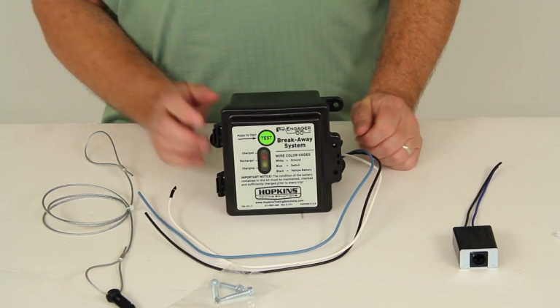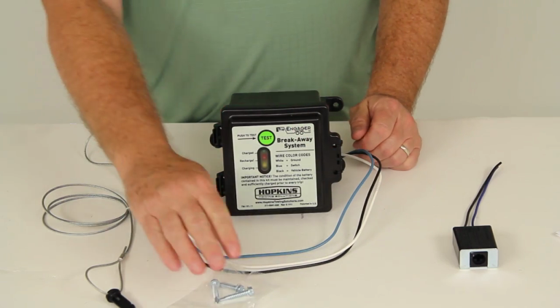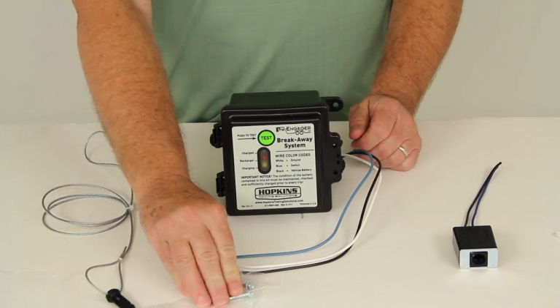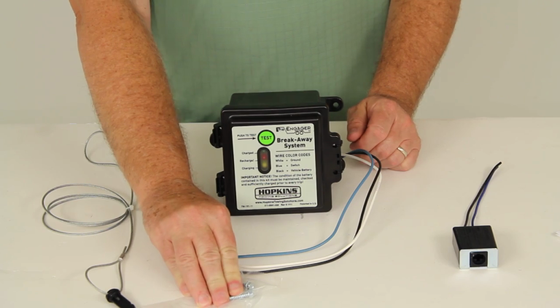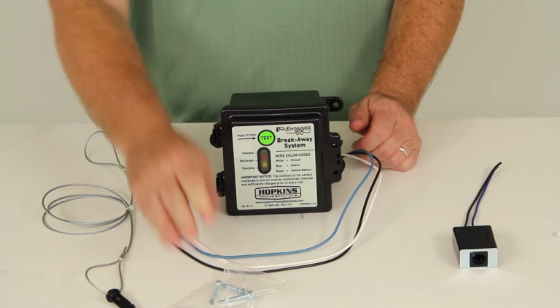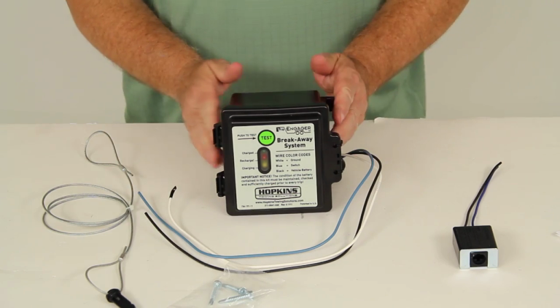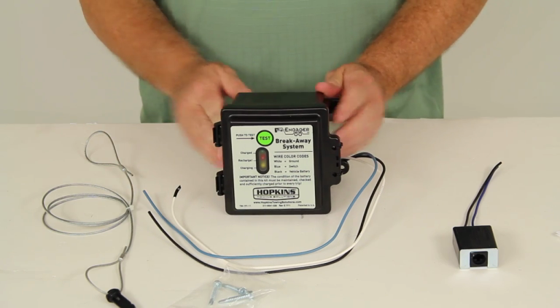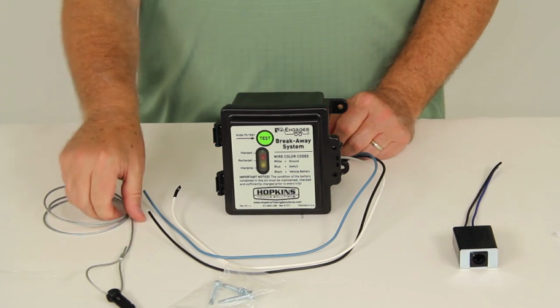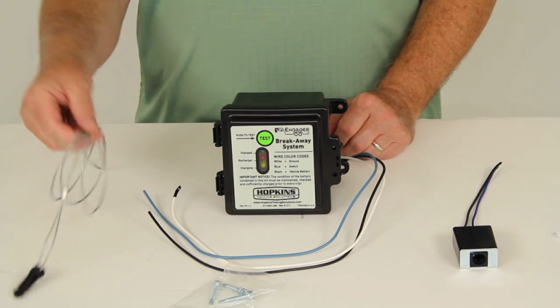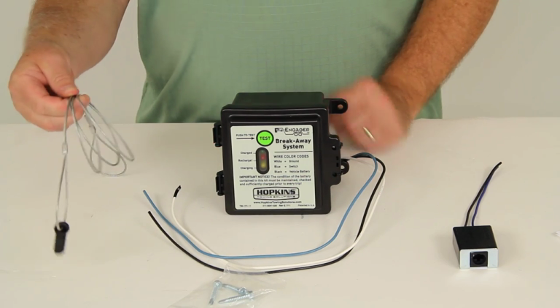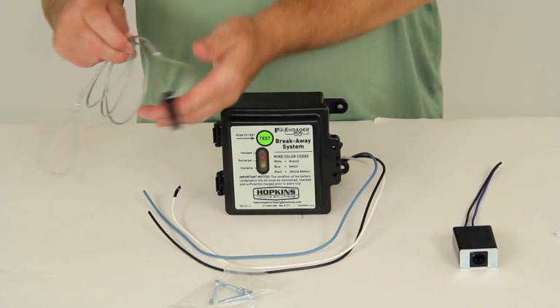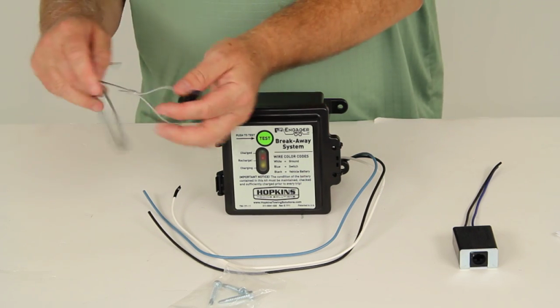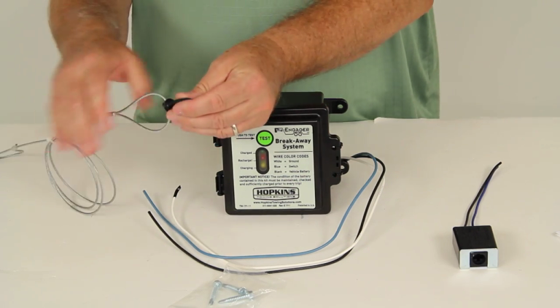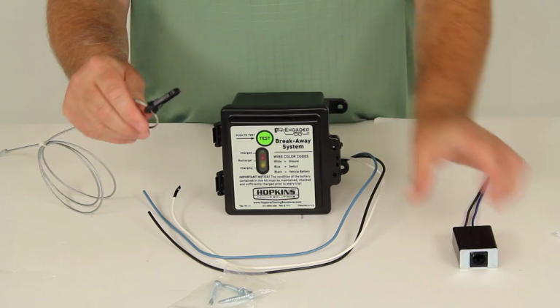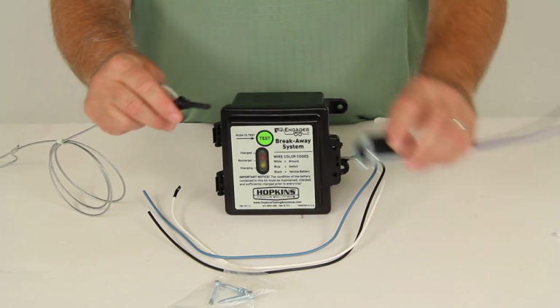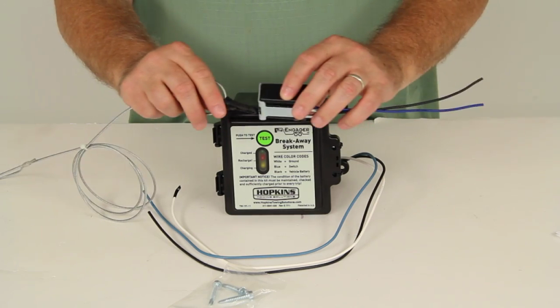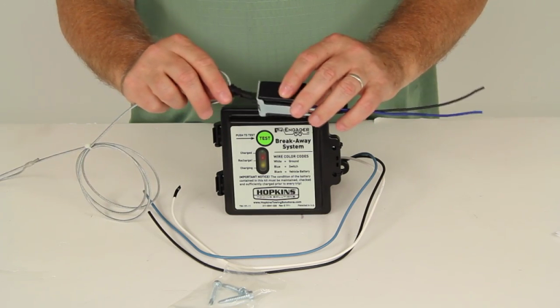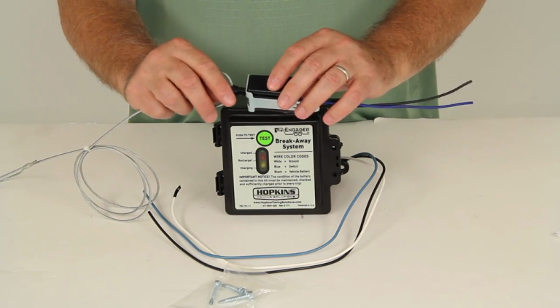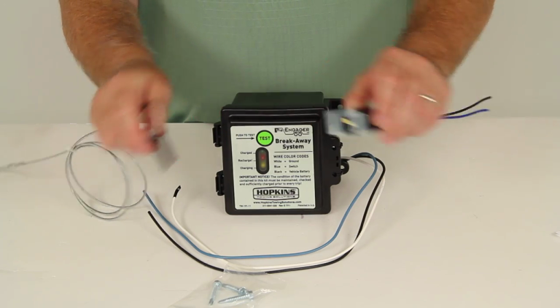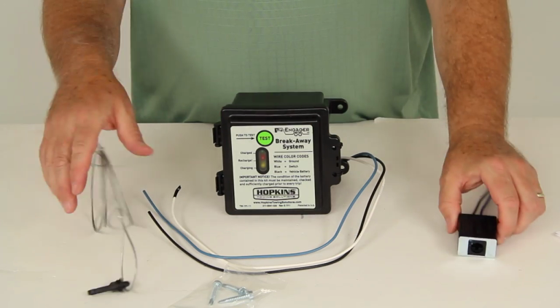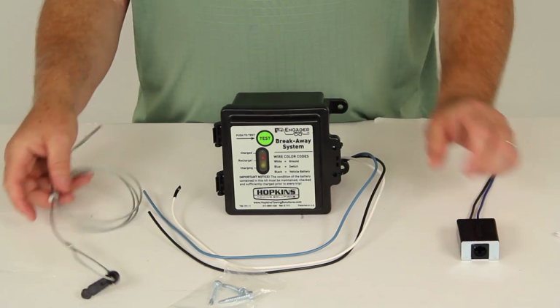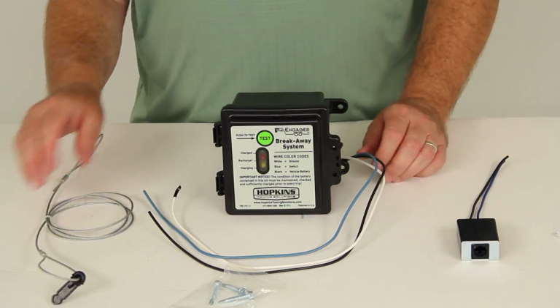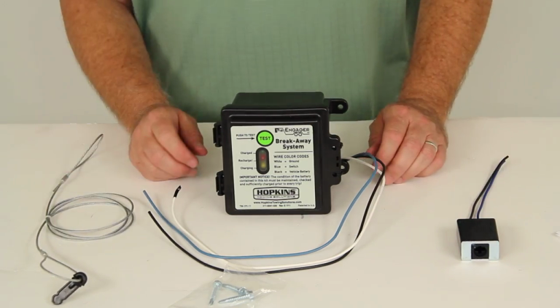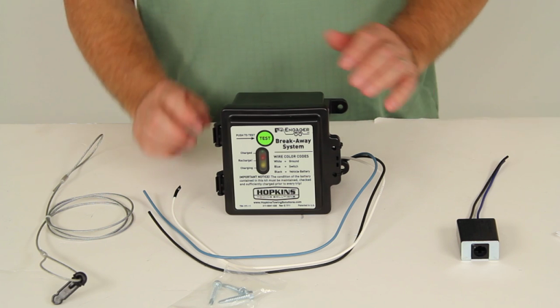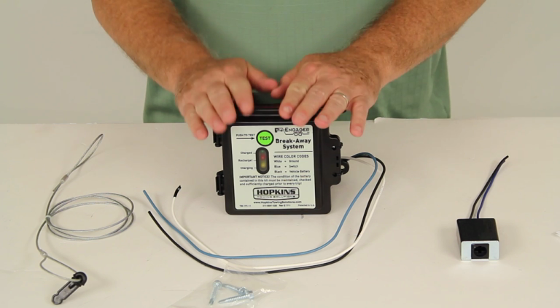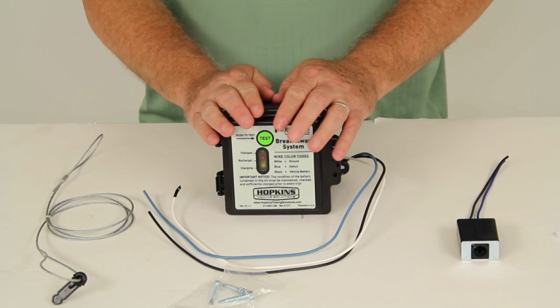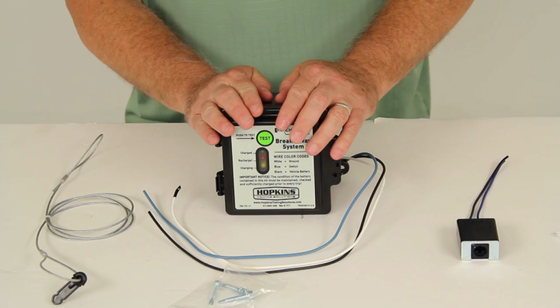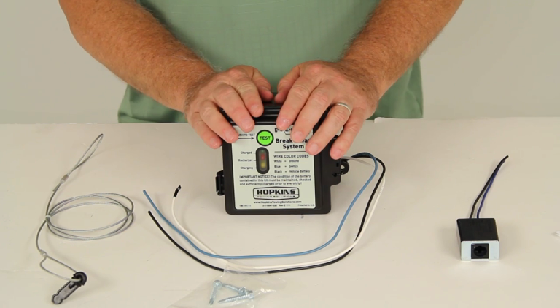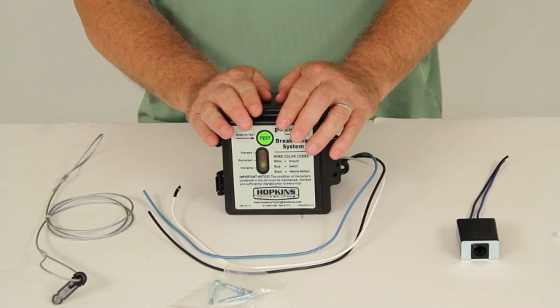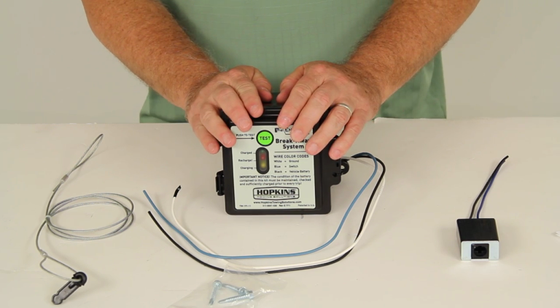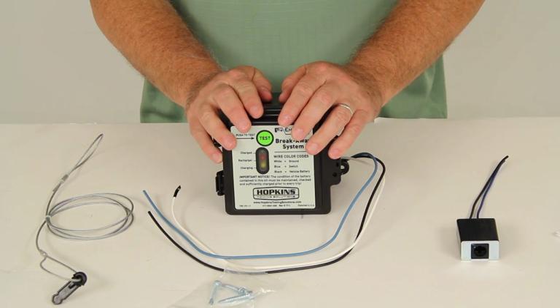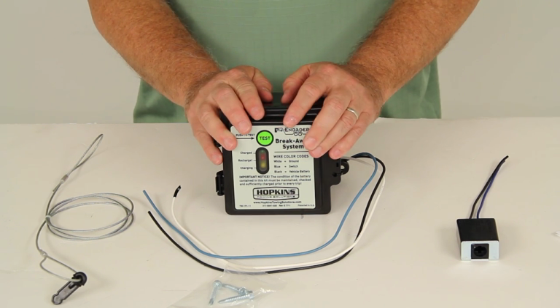It also includes the mounting screws to mount this to the trailer, as well as this cable with the pin on the end. The pin is what attaches into the breakaway switch. This box can be mounted on a trailer jack or on the trailer frame.